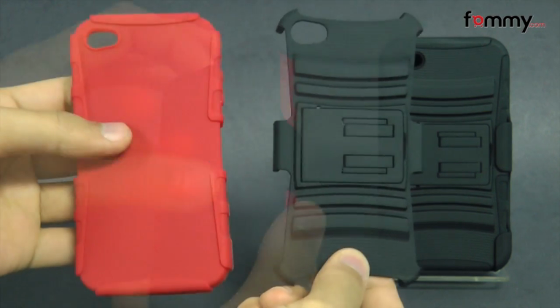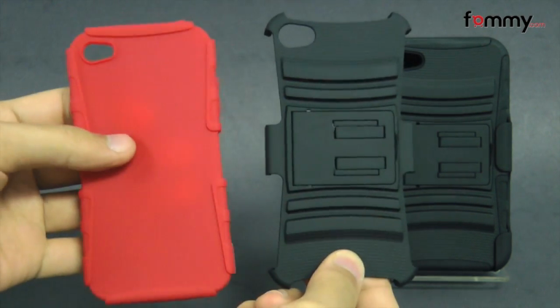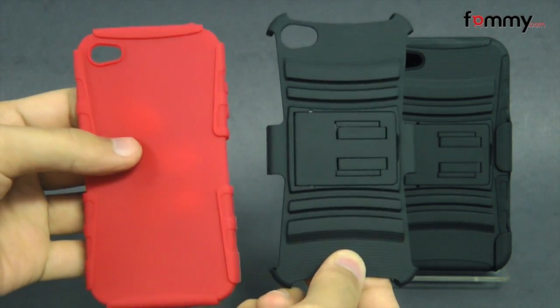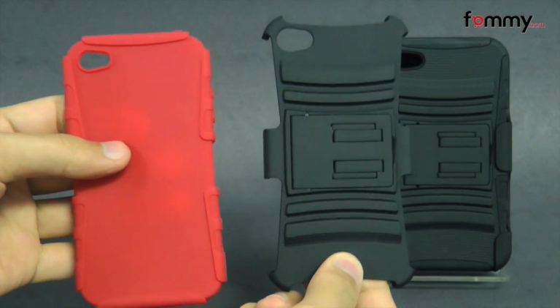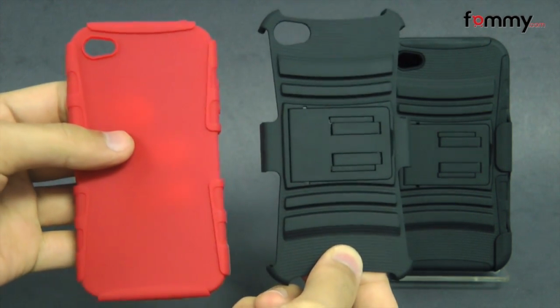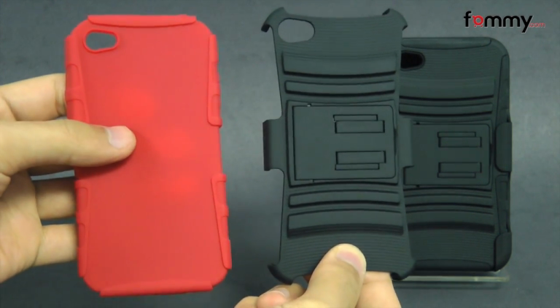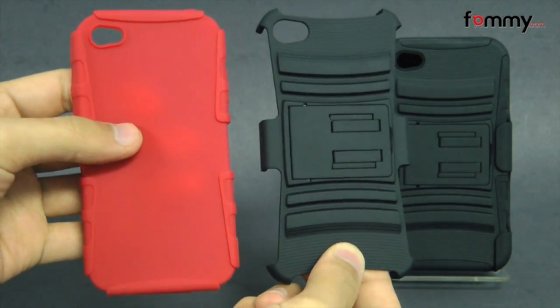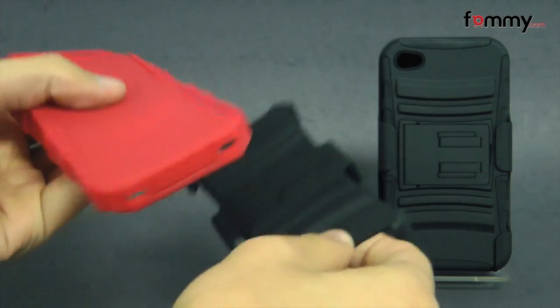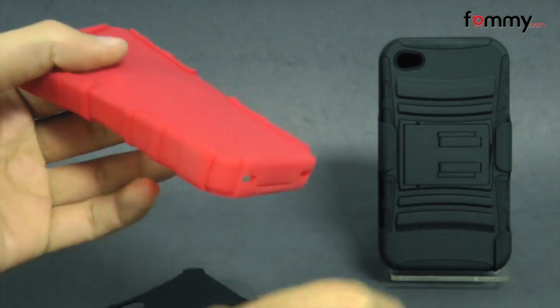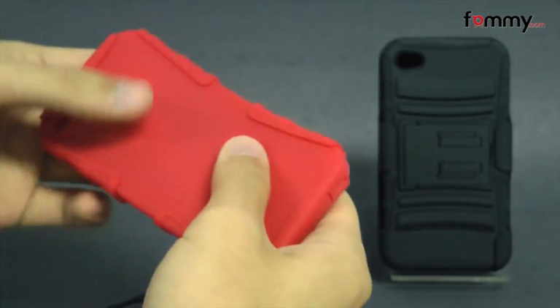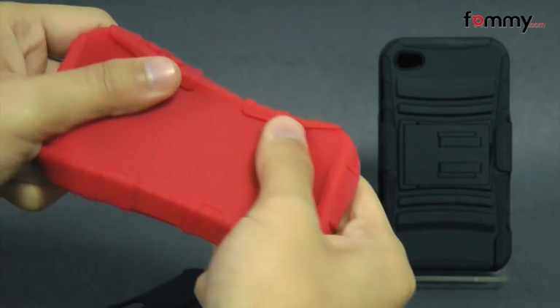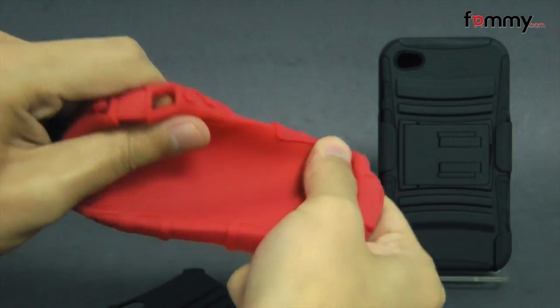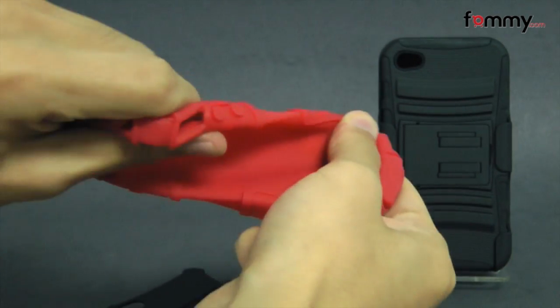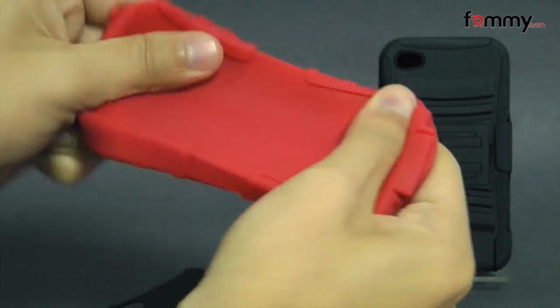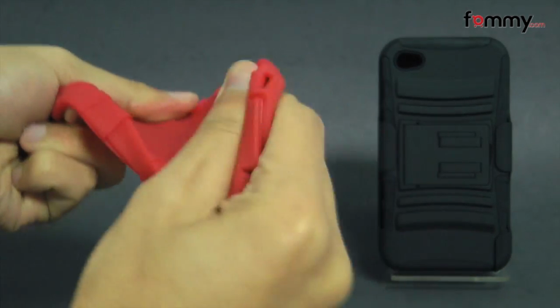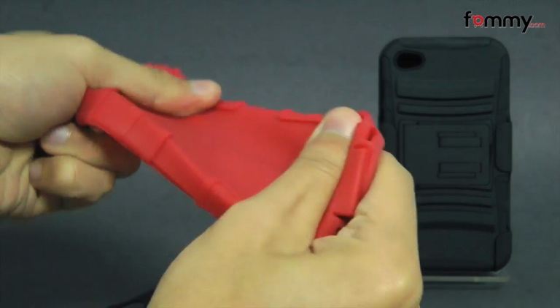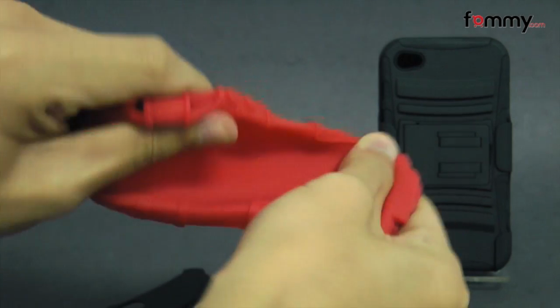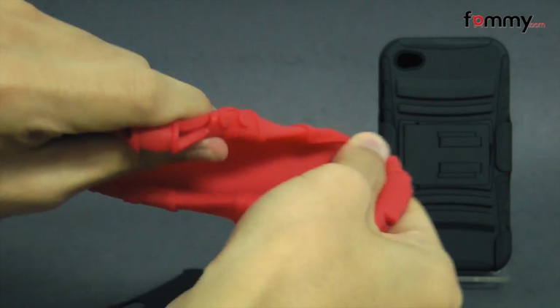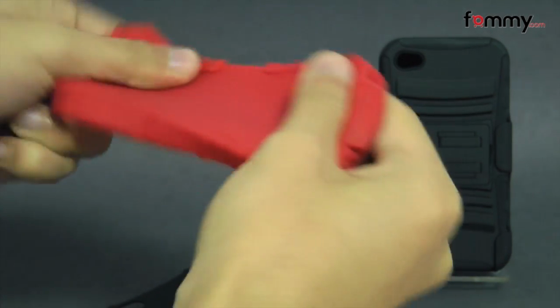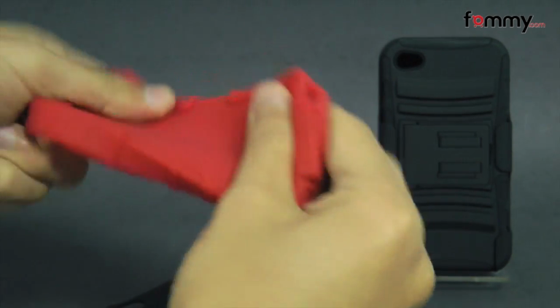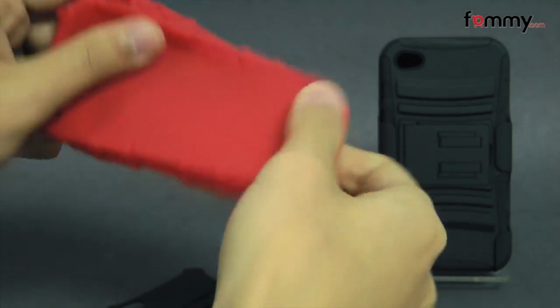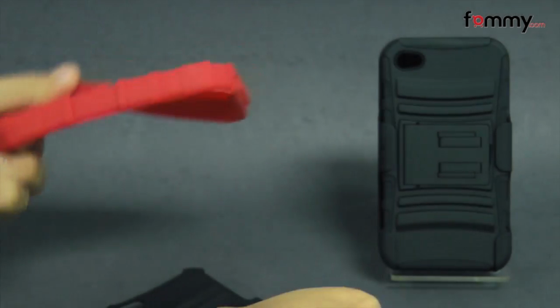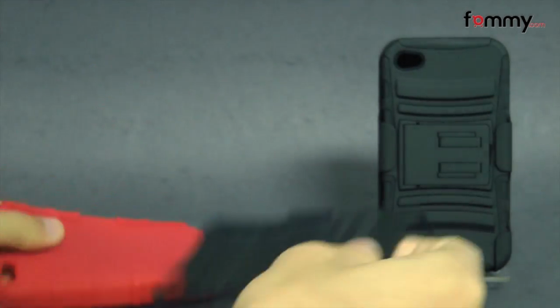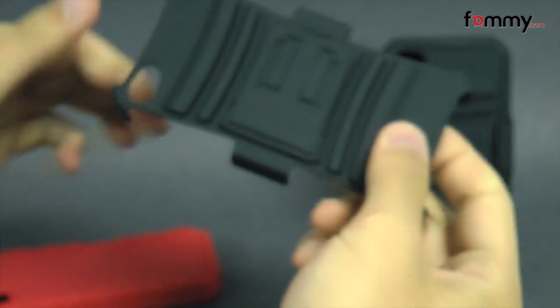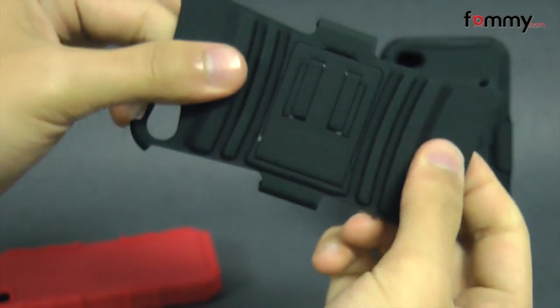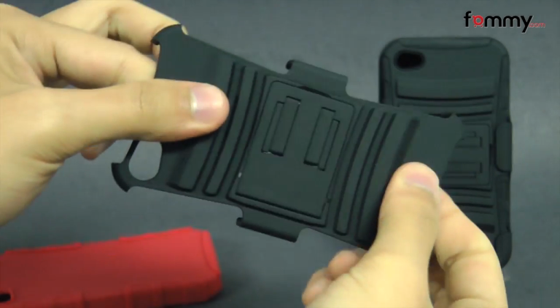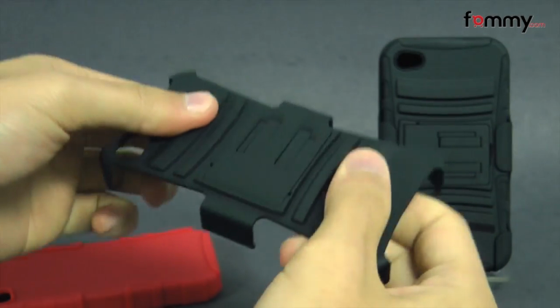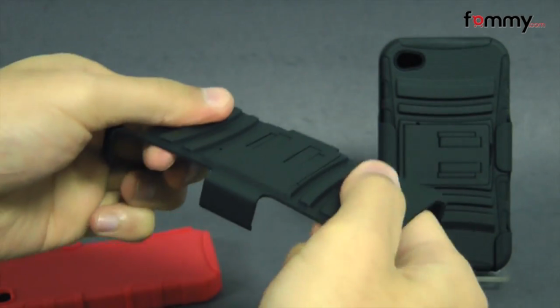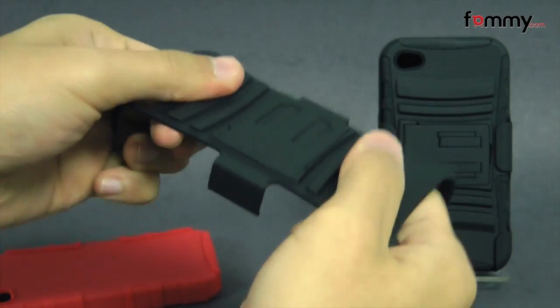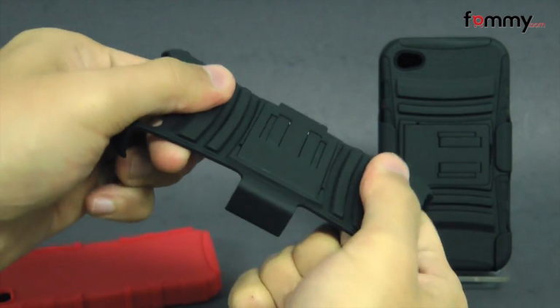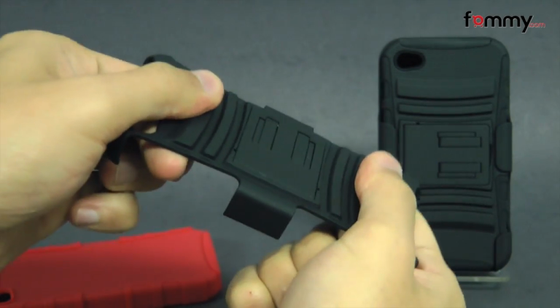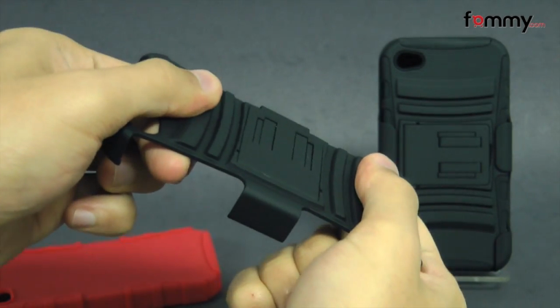Here we have both pieces of the case. The silicone skin is really flexible and the polycarbonate shell also feels pretty sturdy as well.